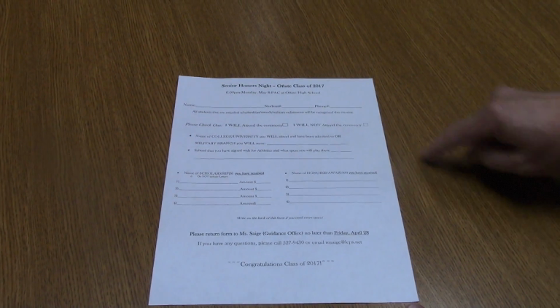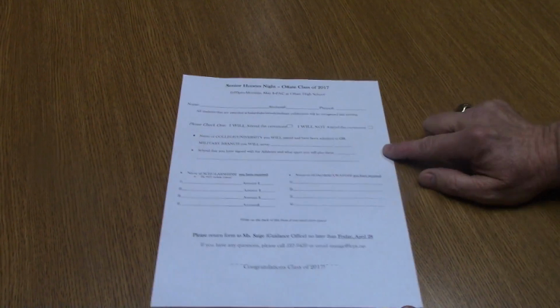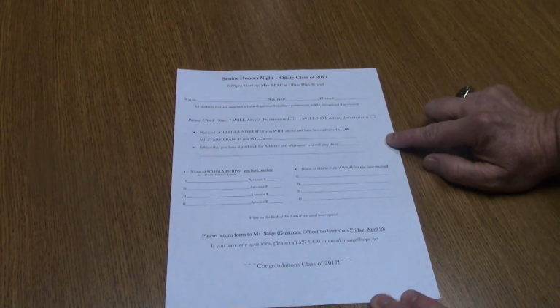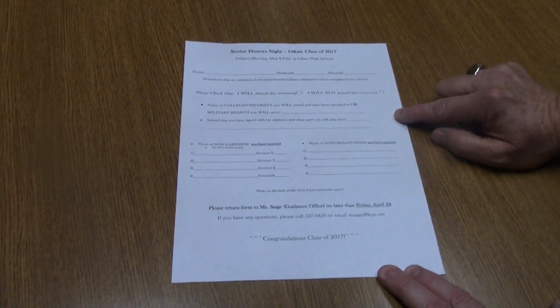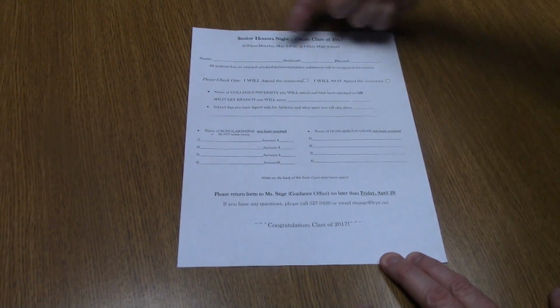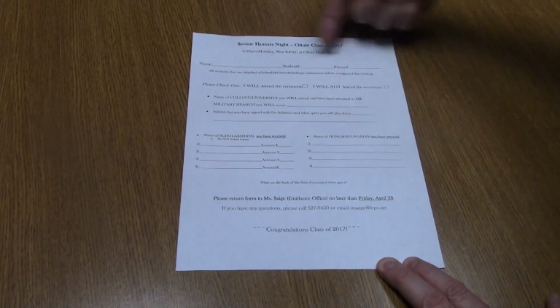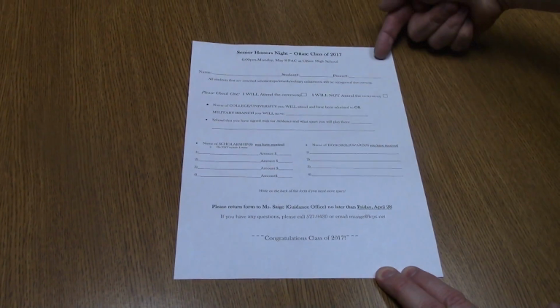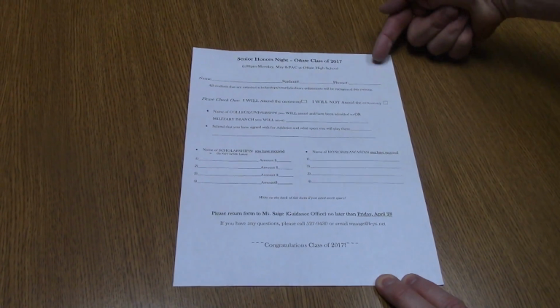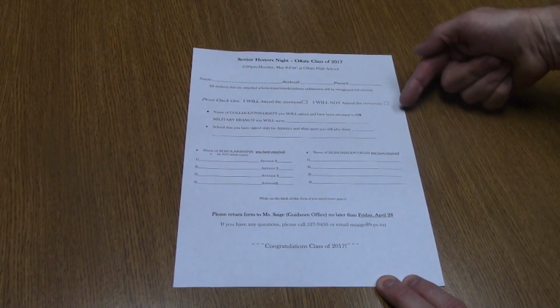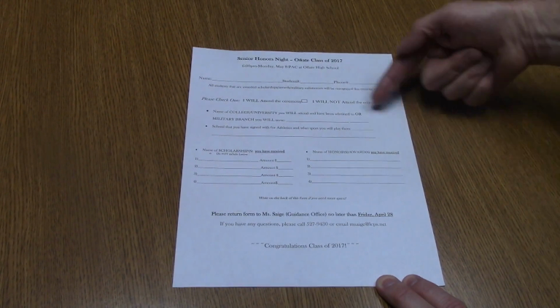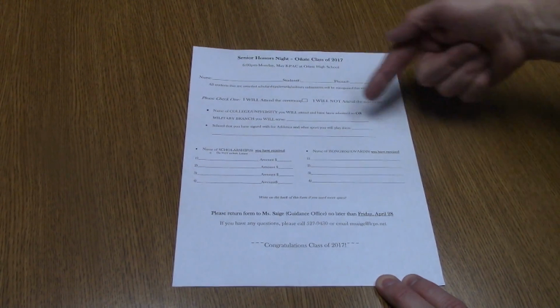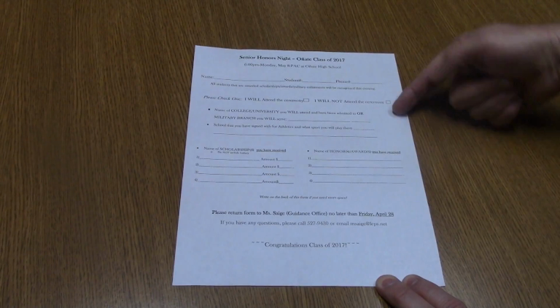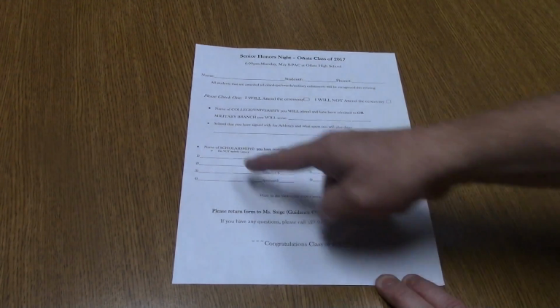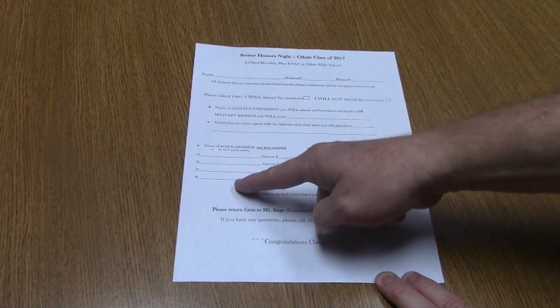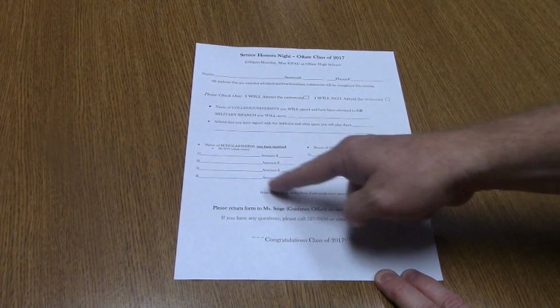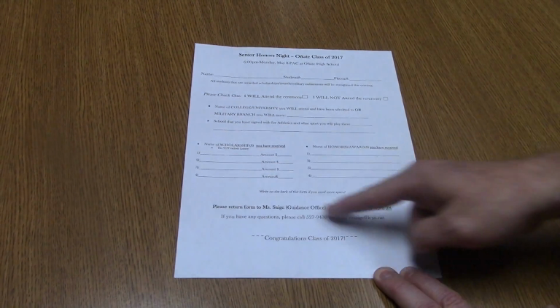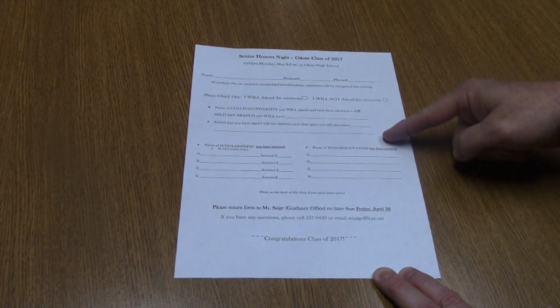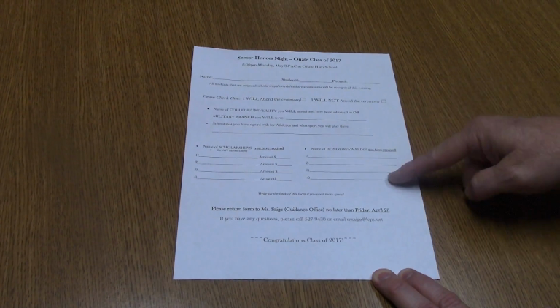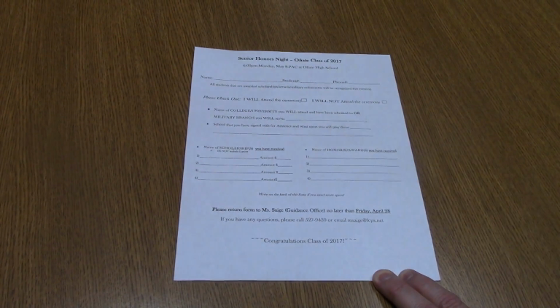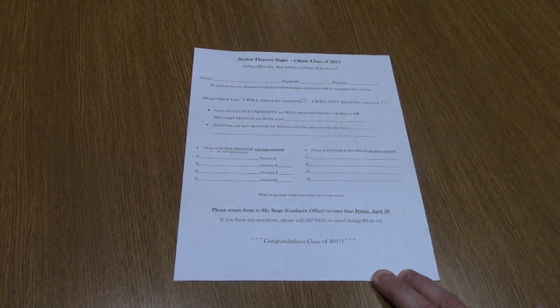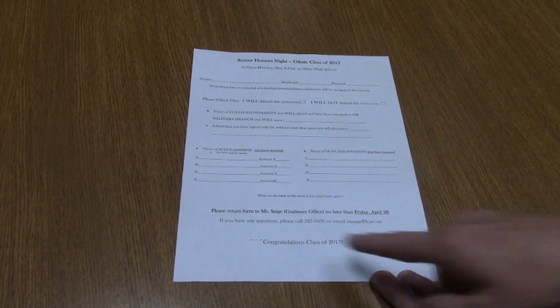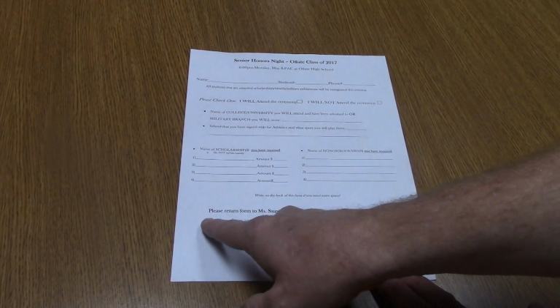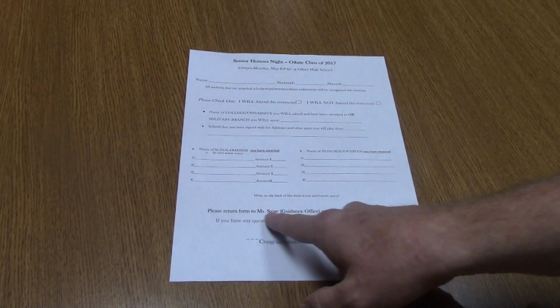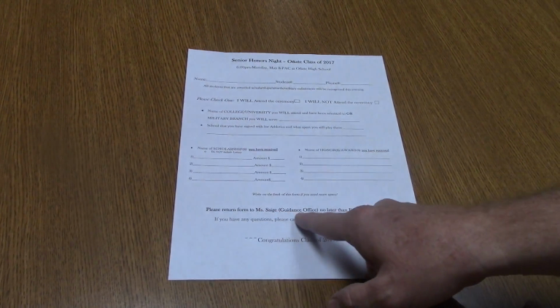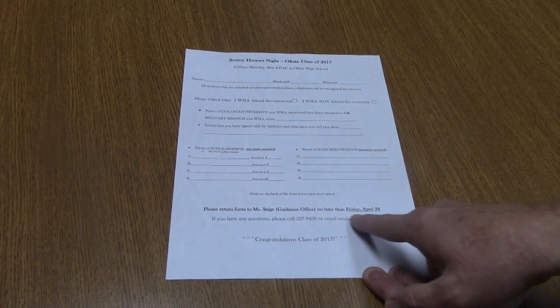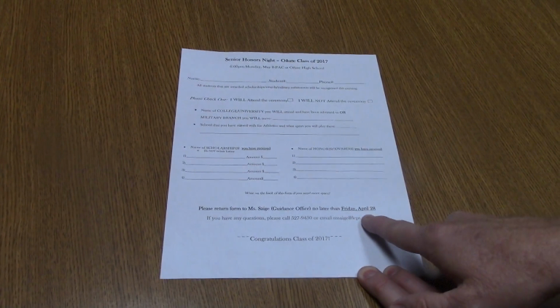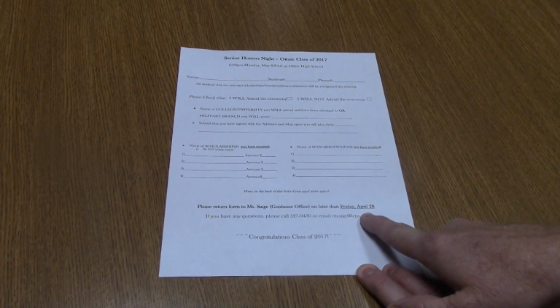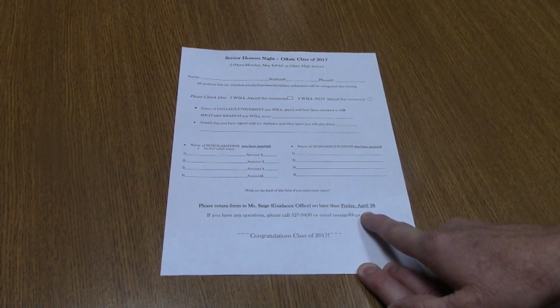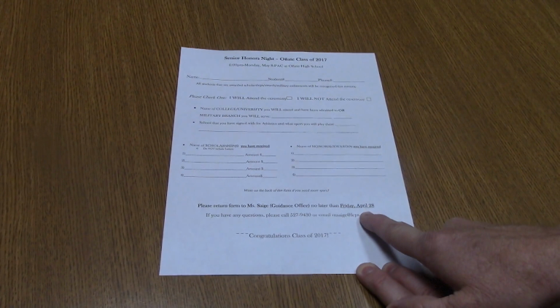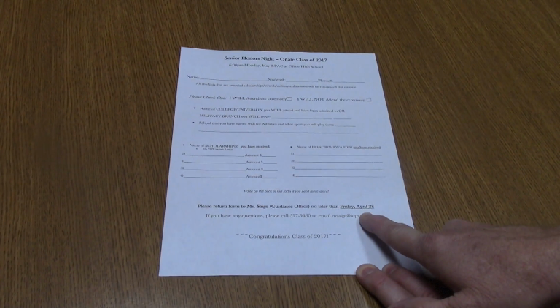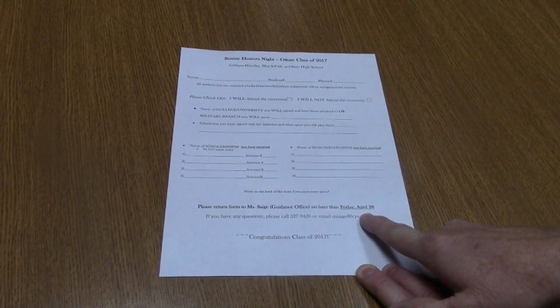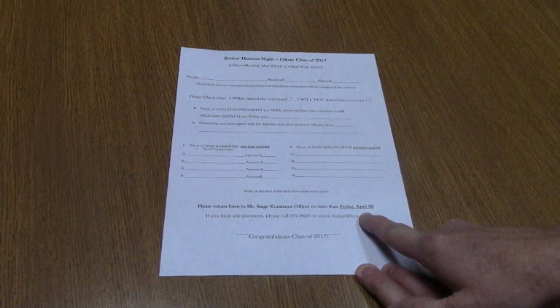So this is the Honors Night form. You're going to put your name, whether you're attending, and we want to know the college scholarships, how much money, and any other awards you've received. You want to return that to Miss Sage no later than next Friday, April 28th.